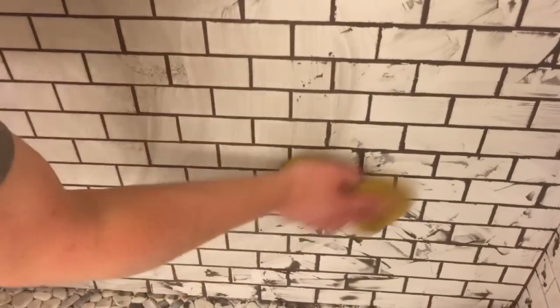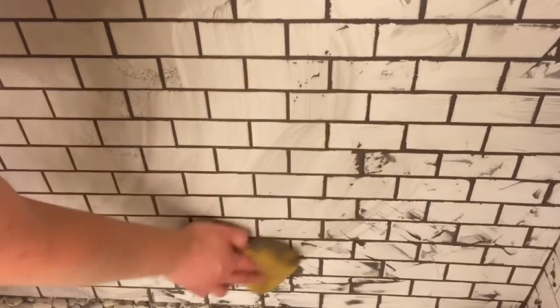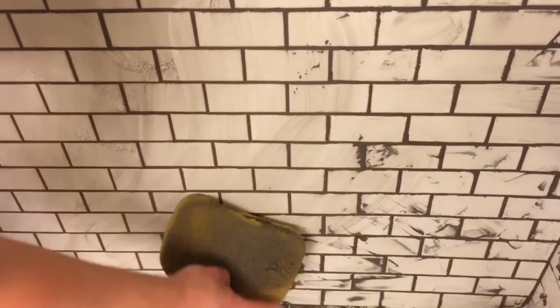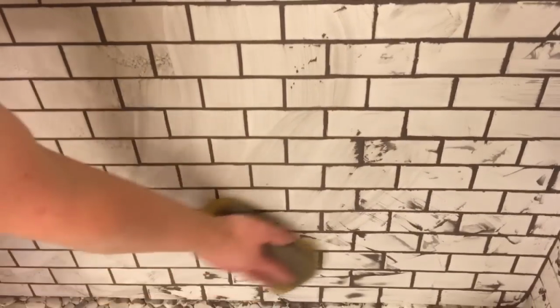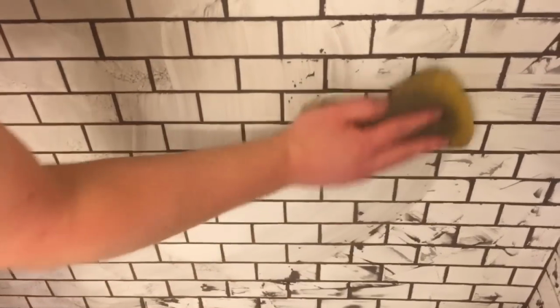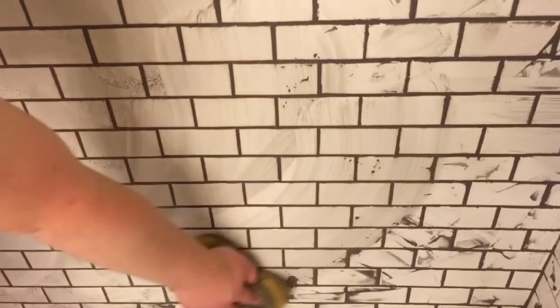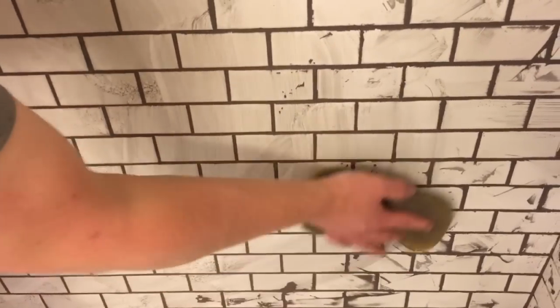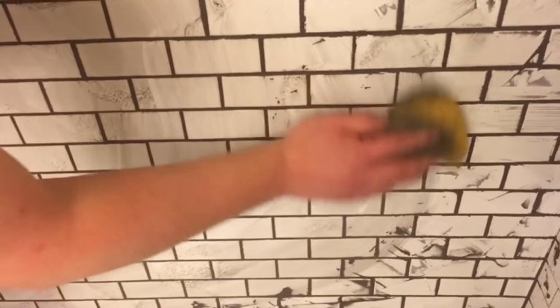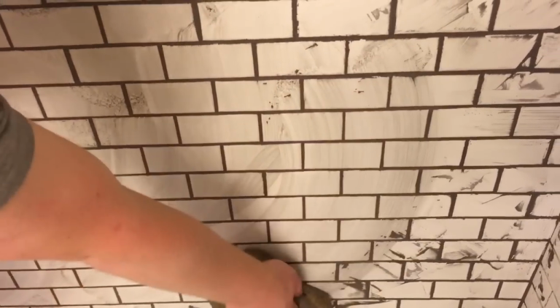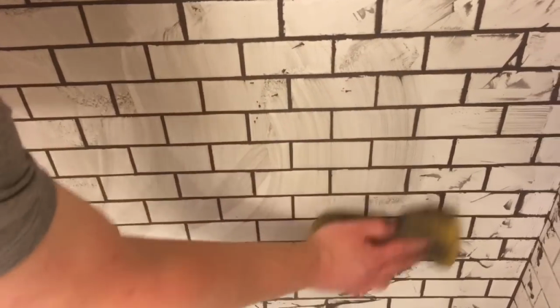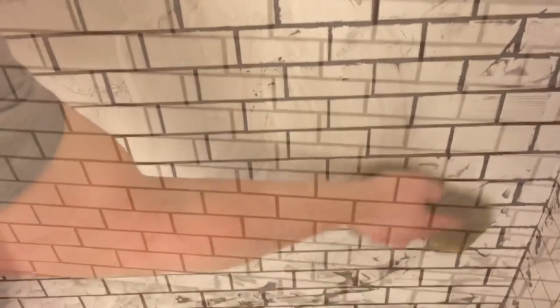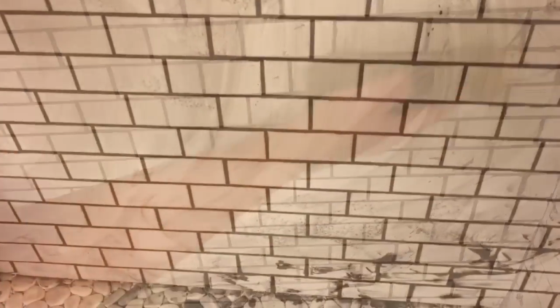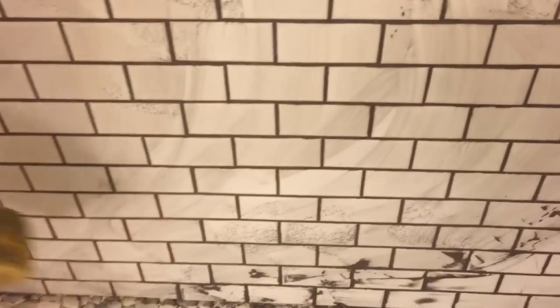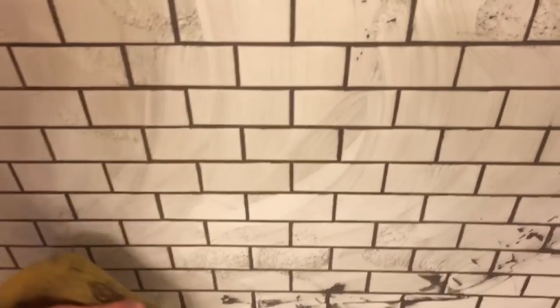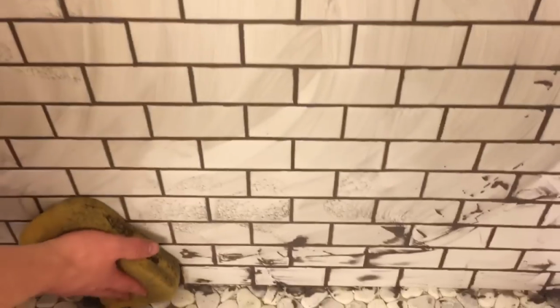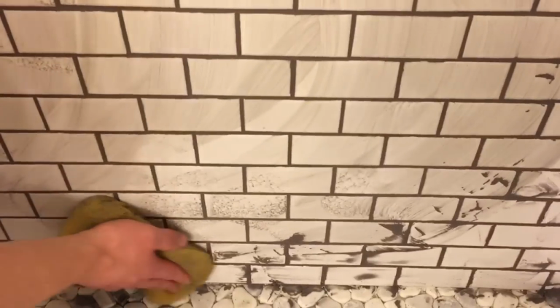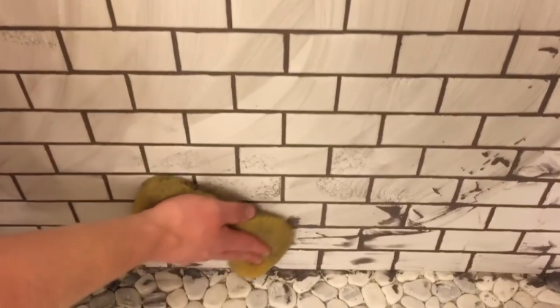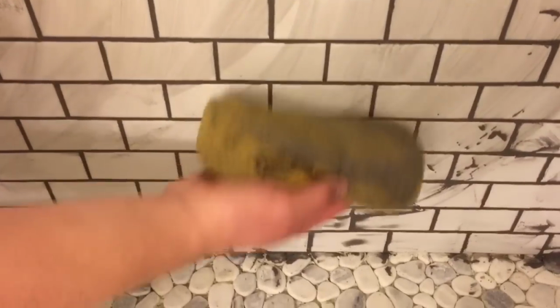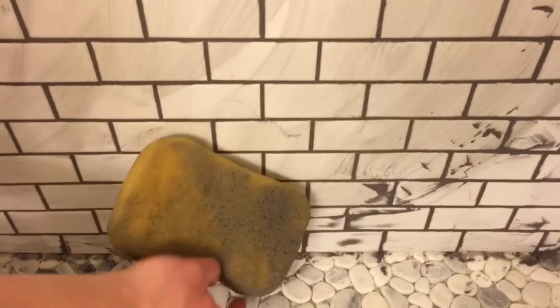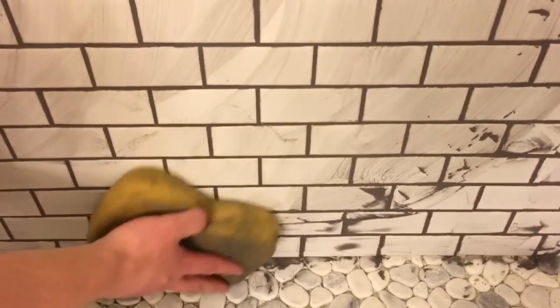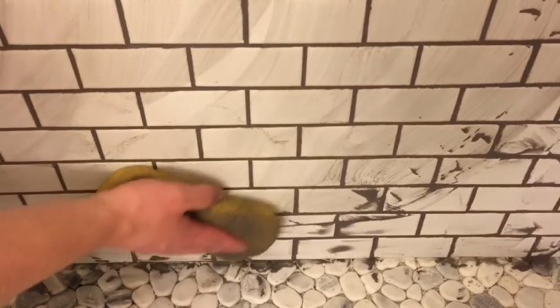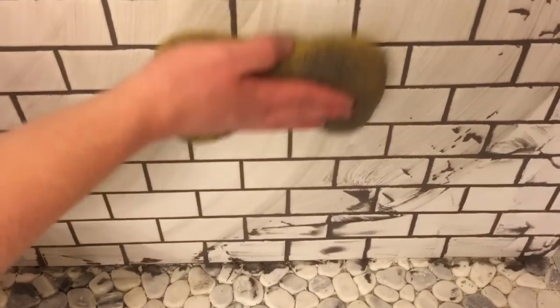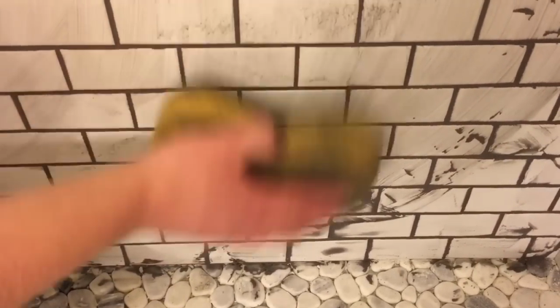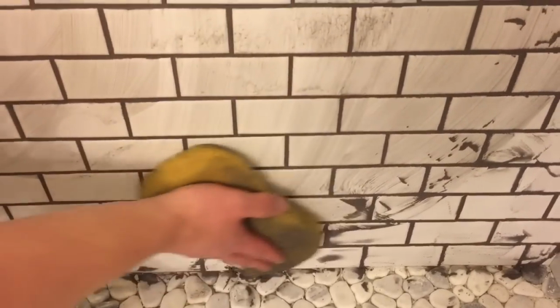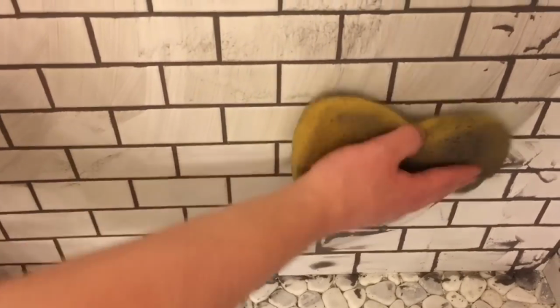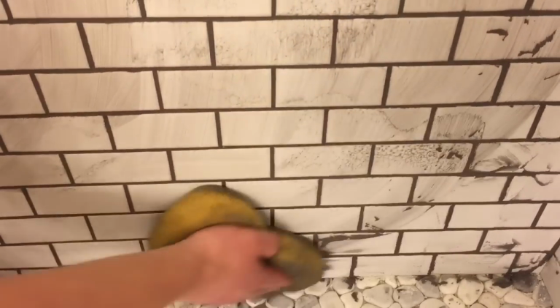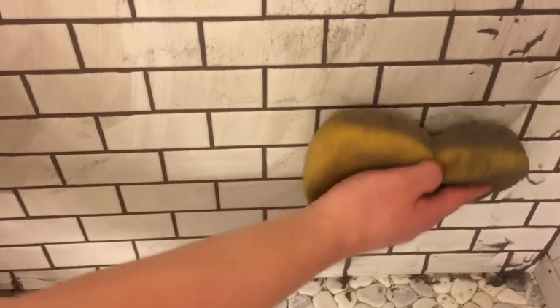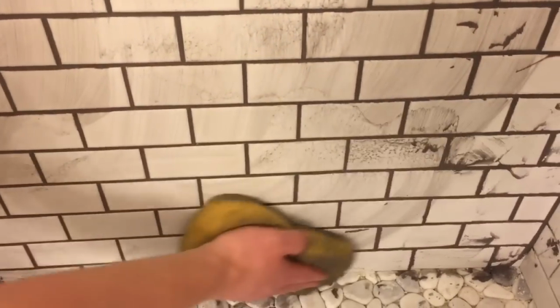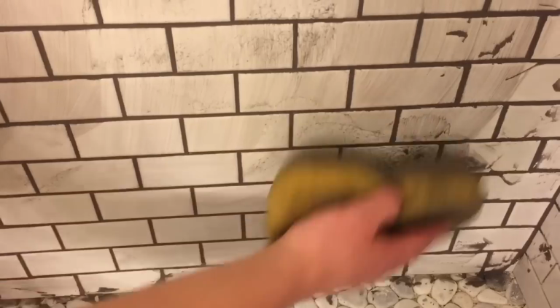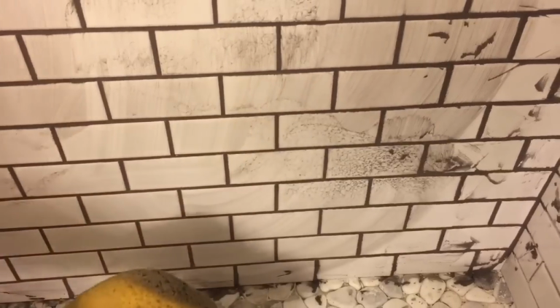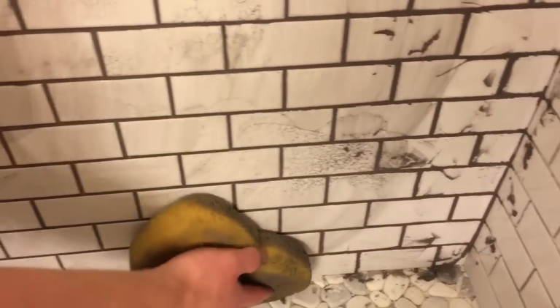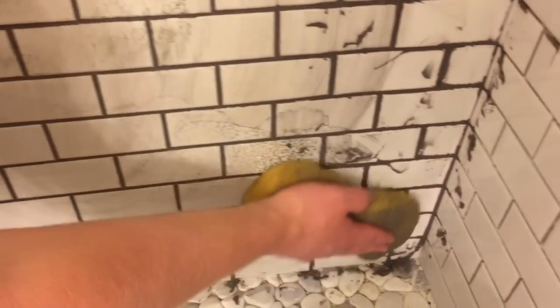Once I get all my joints done, I just take a clean sponge and wipe down all the joints, keep going over it. Let it dry for a few minutes and then go over it once again so that the grout does not haze over on the tiles.